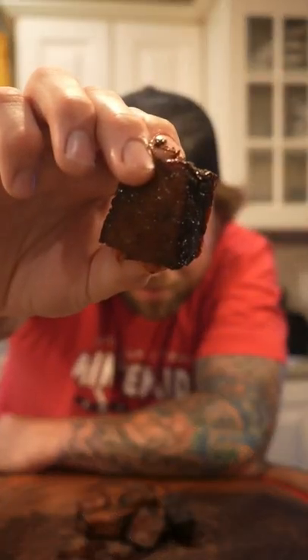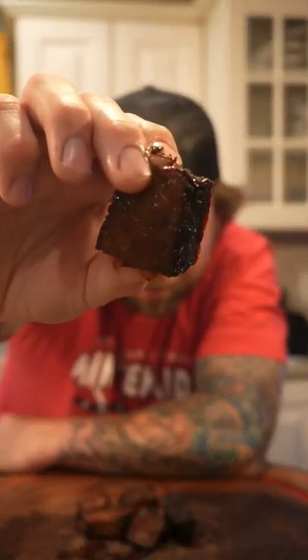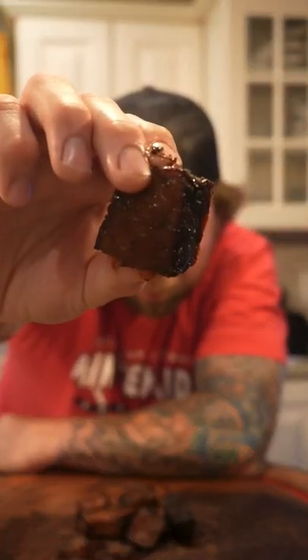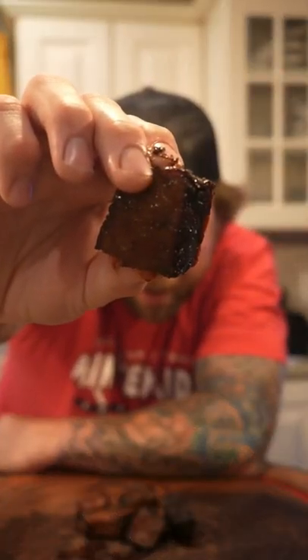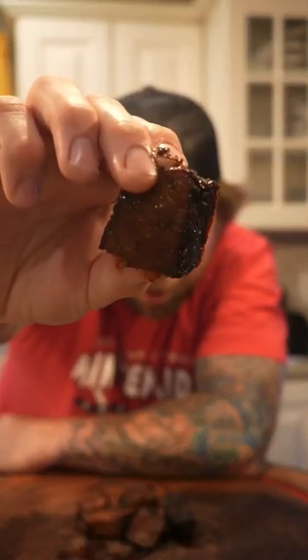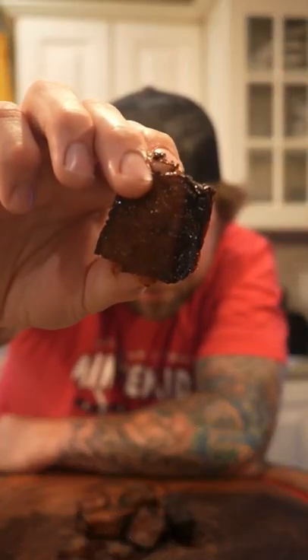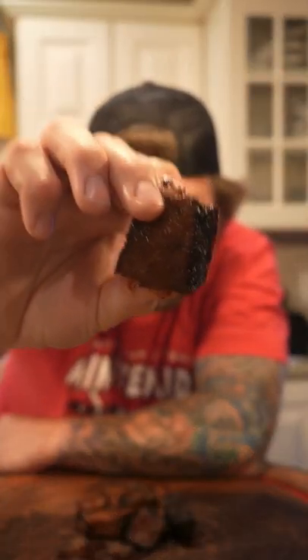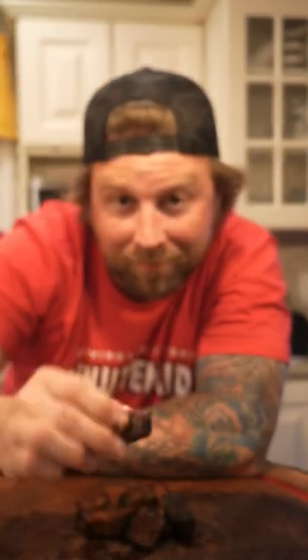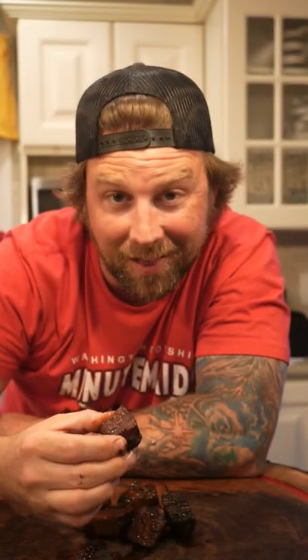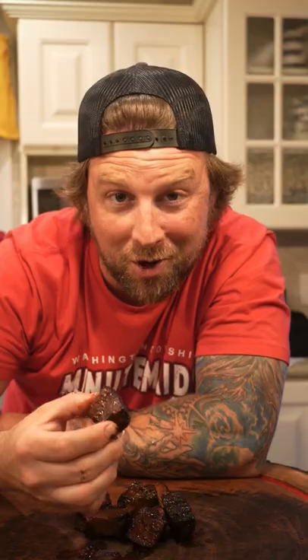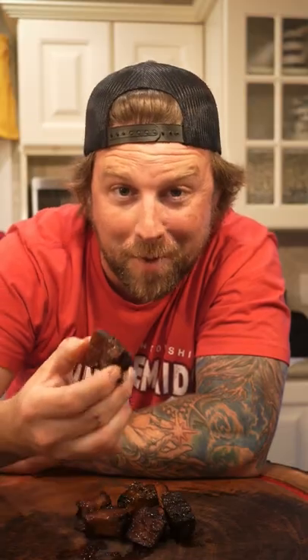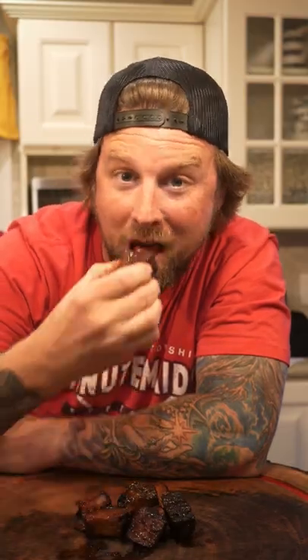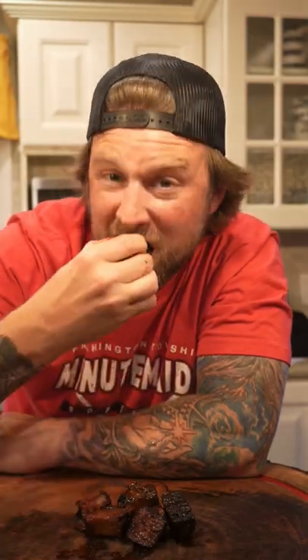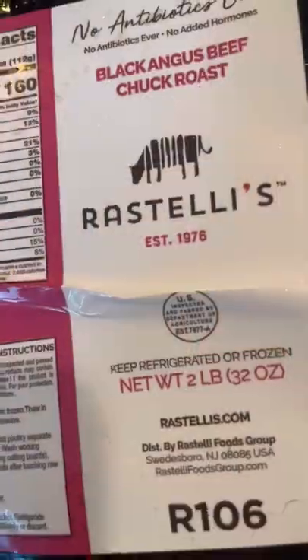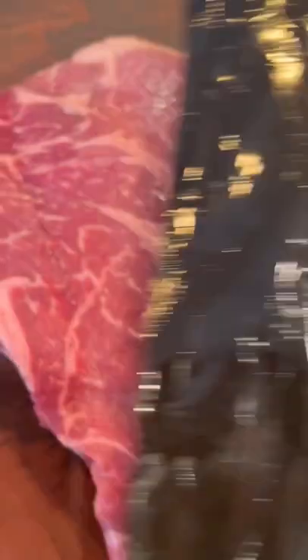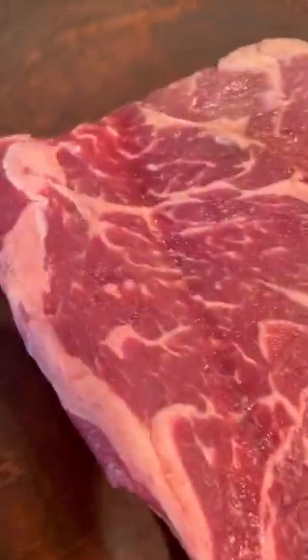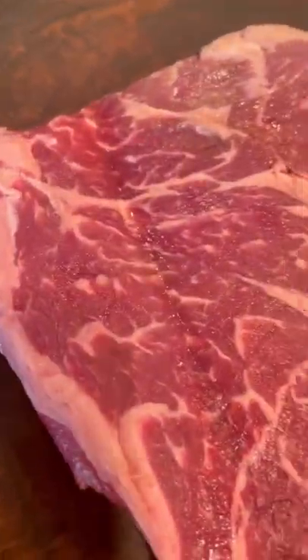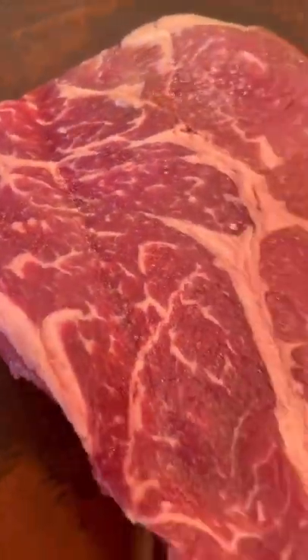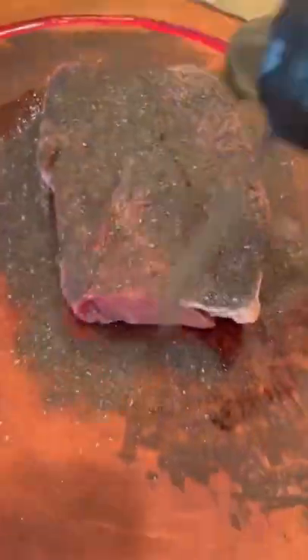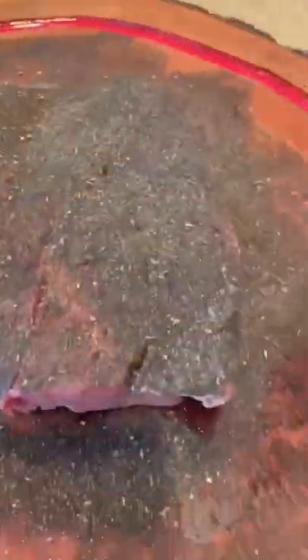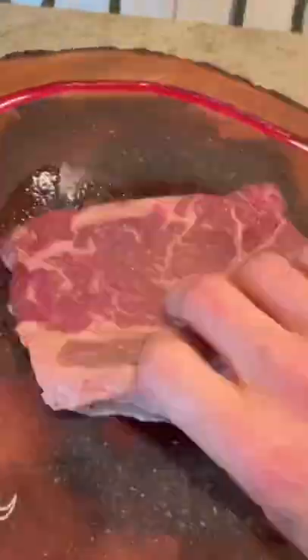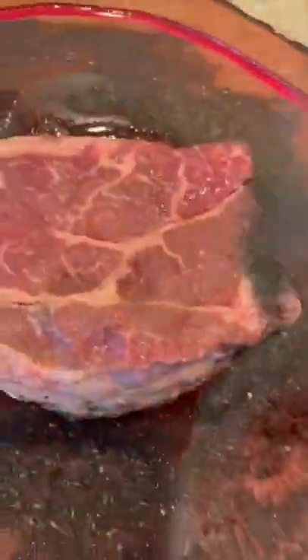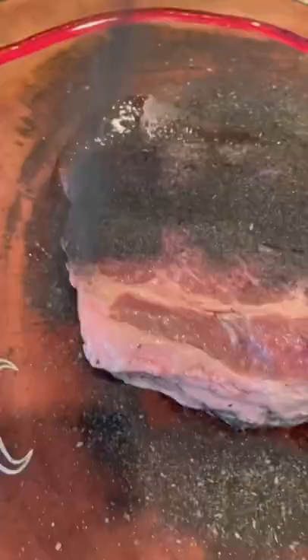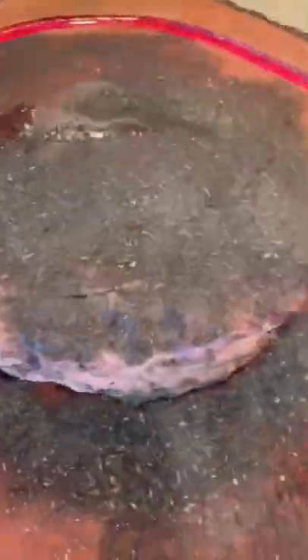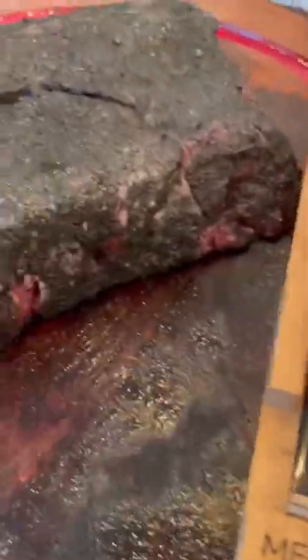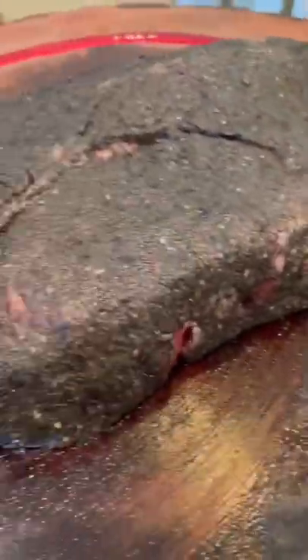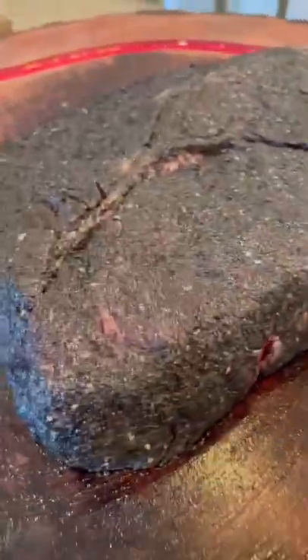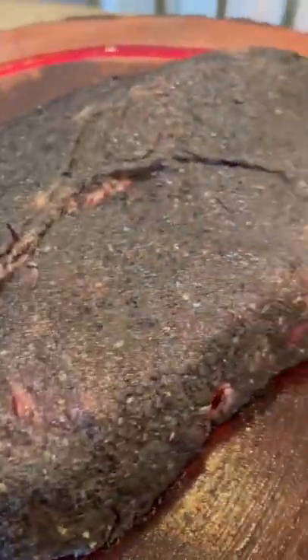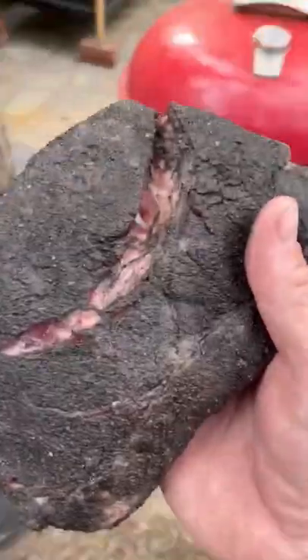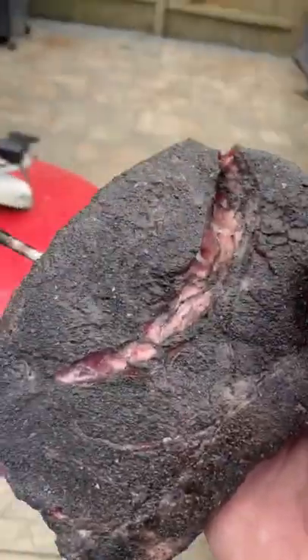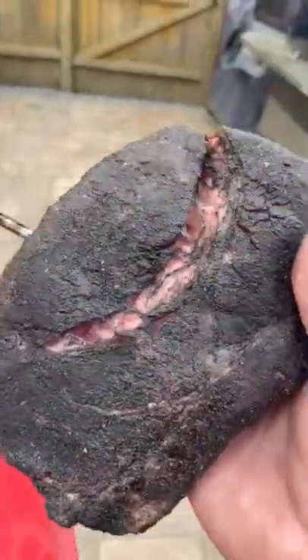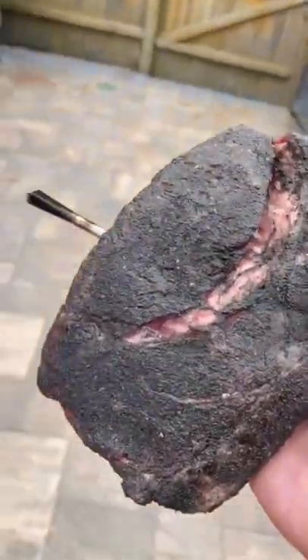These are poor man's burn ends. Let me show you how to make them. Start with a beautiful chuck roast and then find some of the tastiest rub around — it's rub city, date night, whoo!